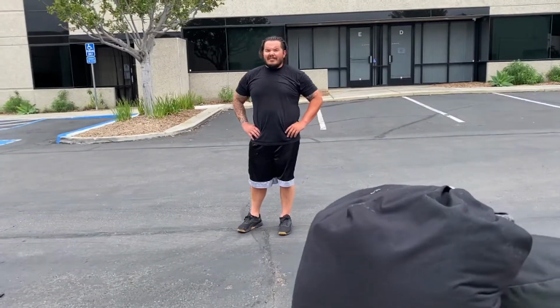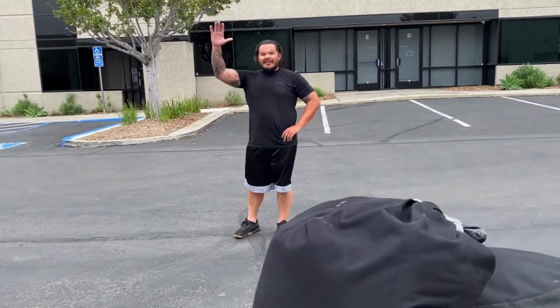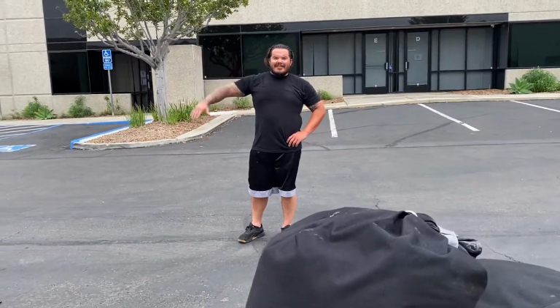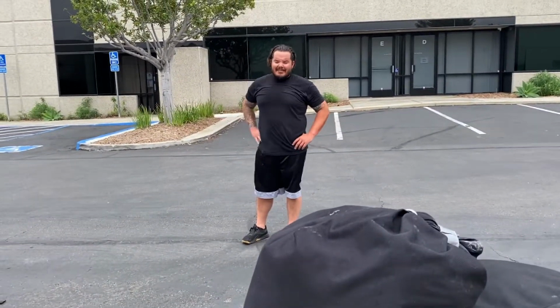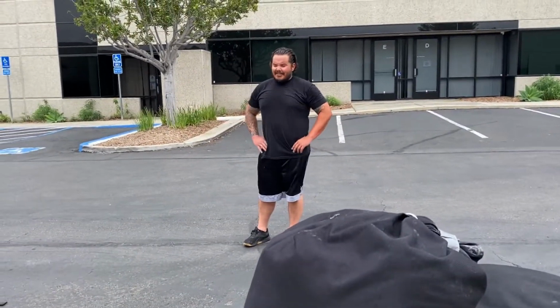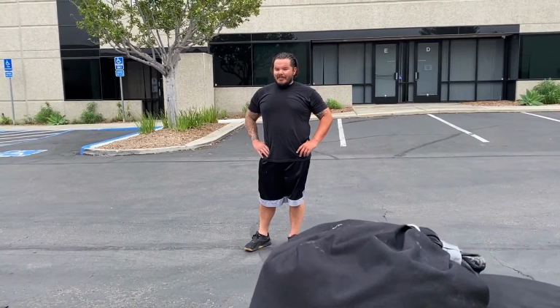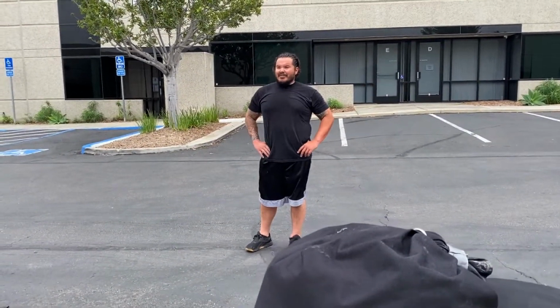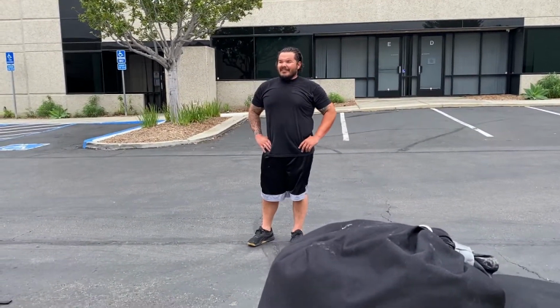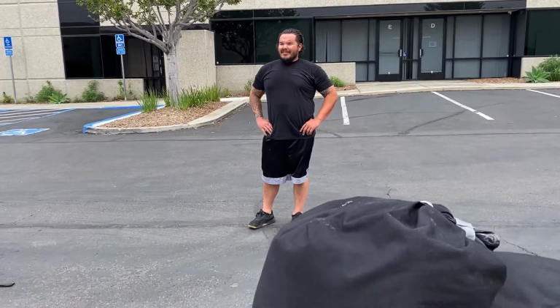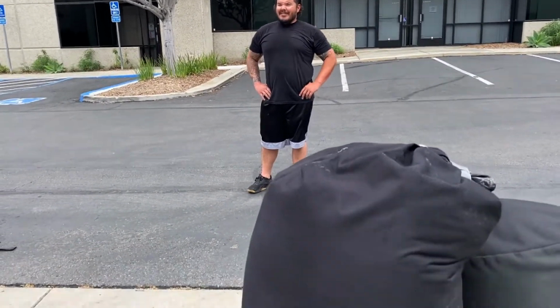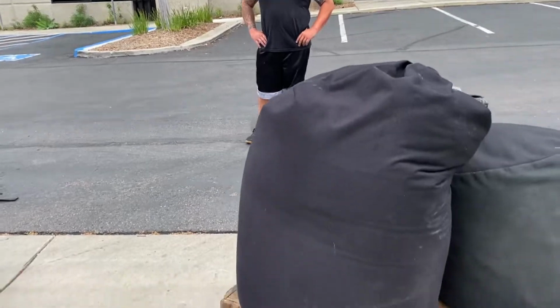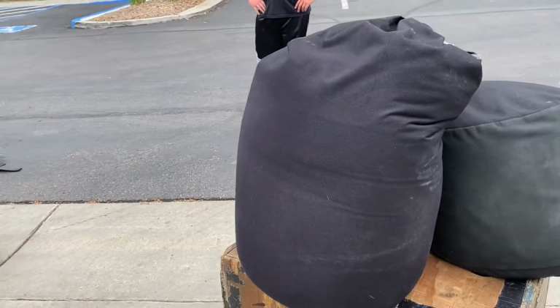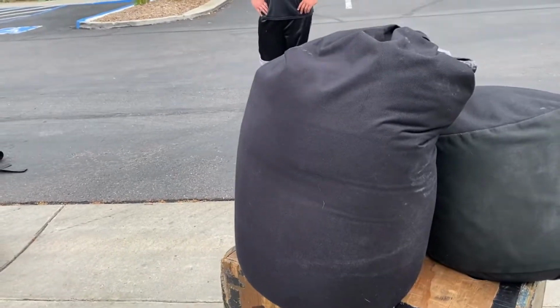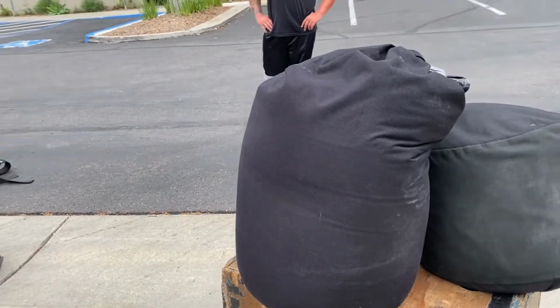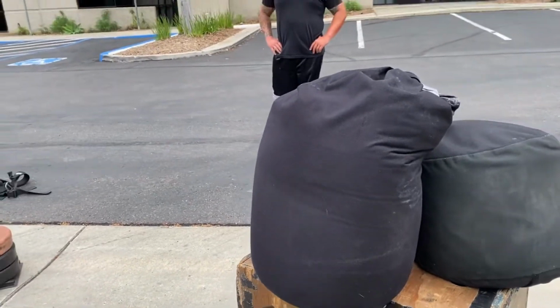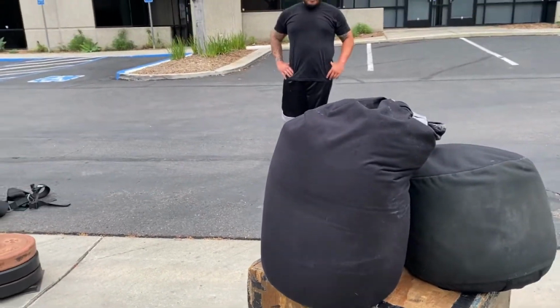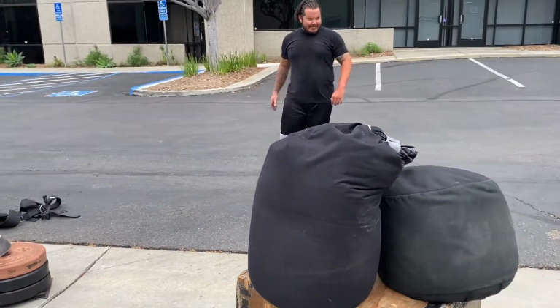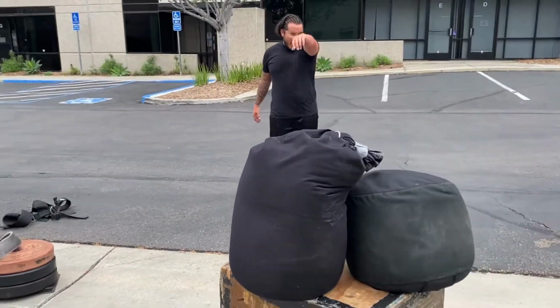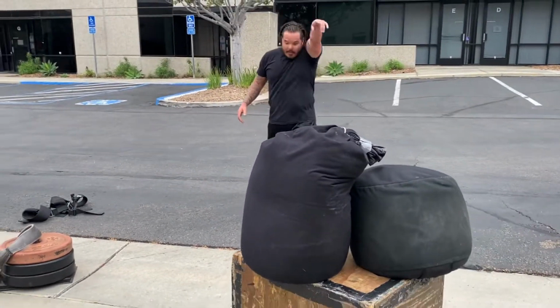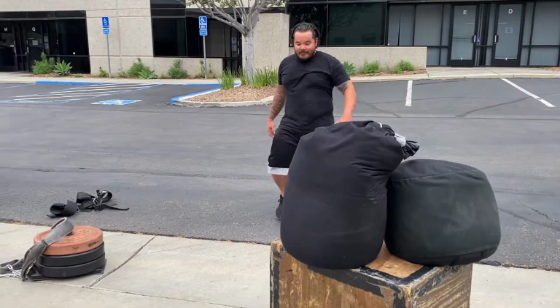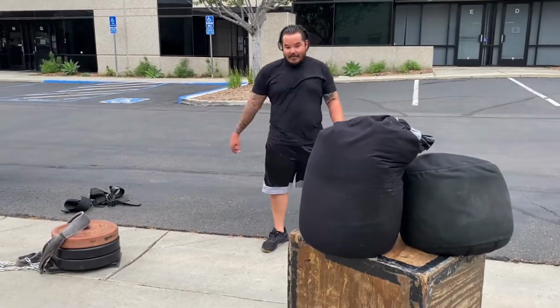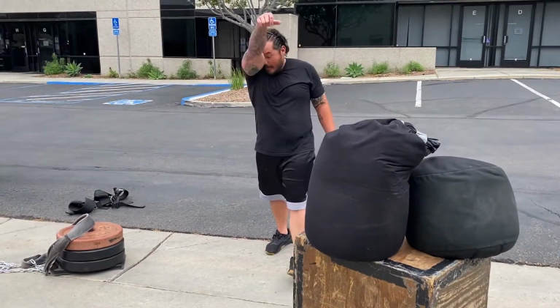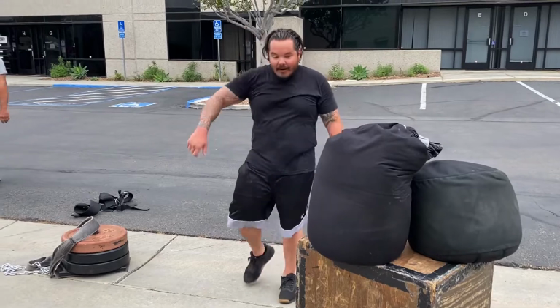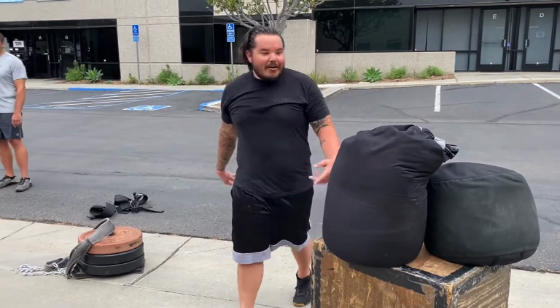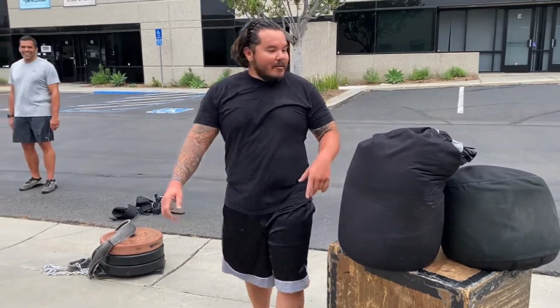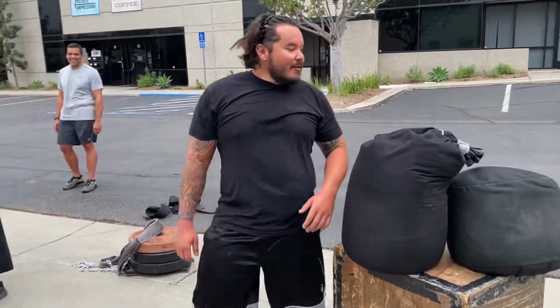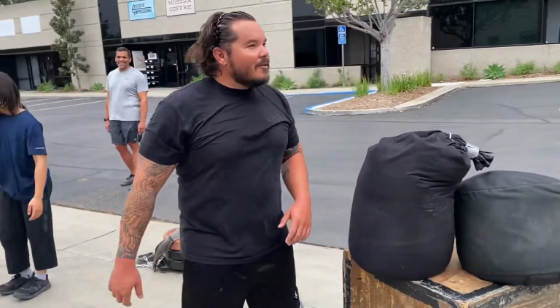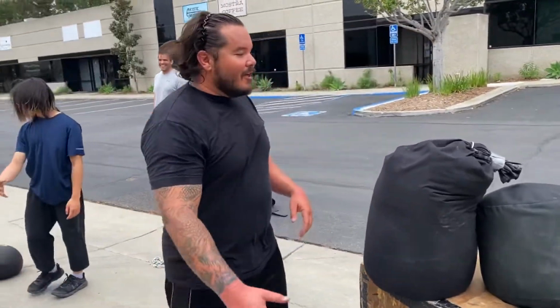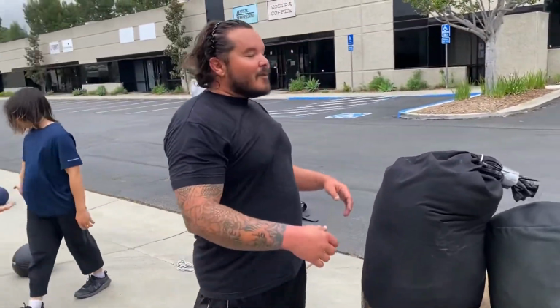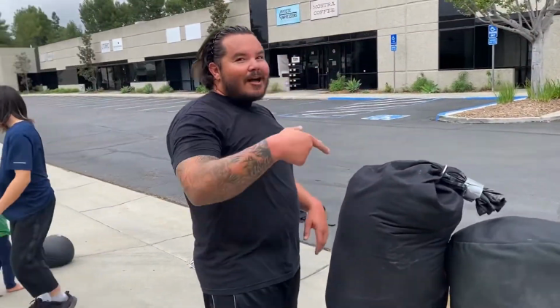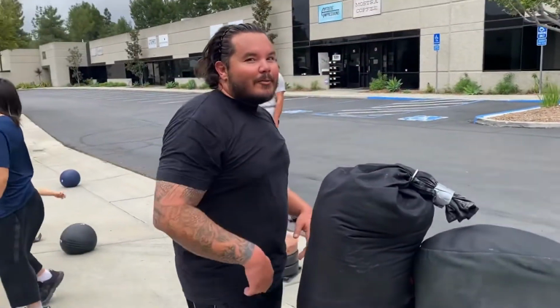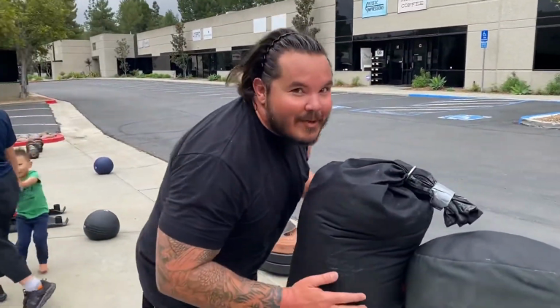Bob, what are you working on? Let's see it. So Bob's focus is heavy lifting today — if you expect me to talk while I'm lifting, we're having a whole conversation here.